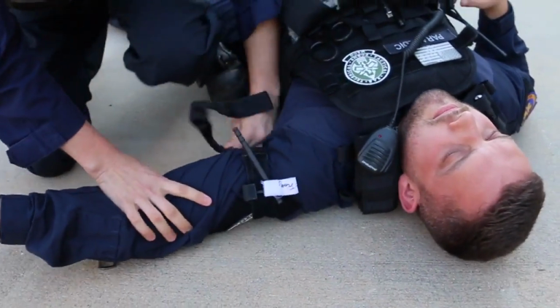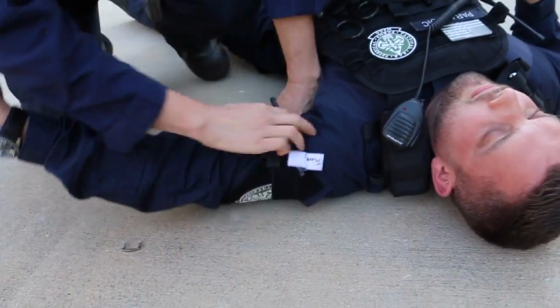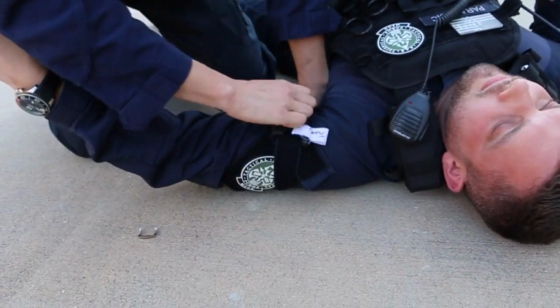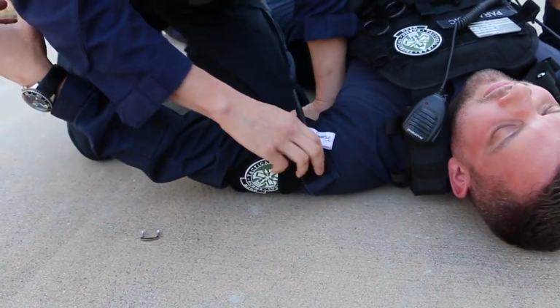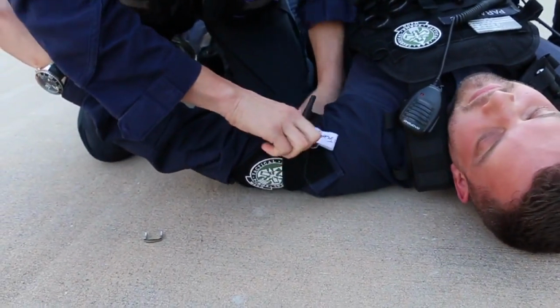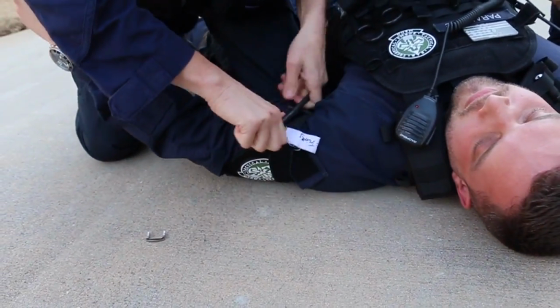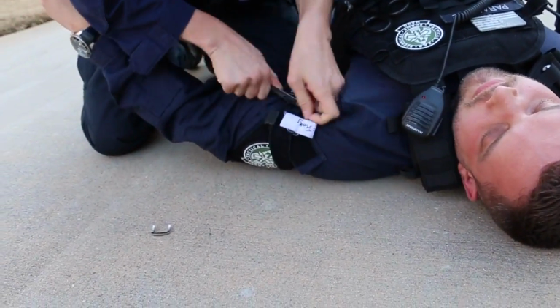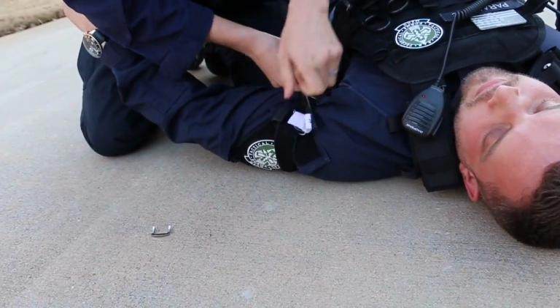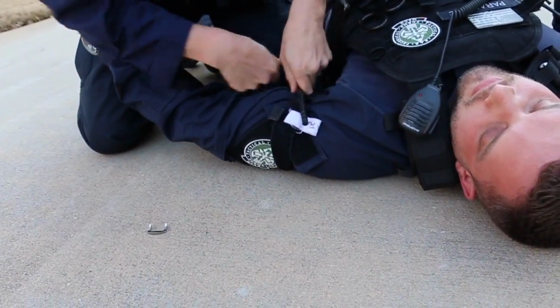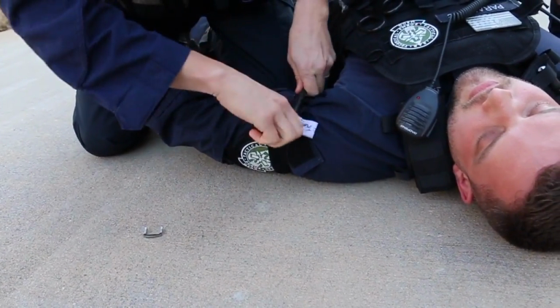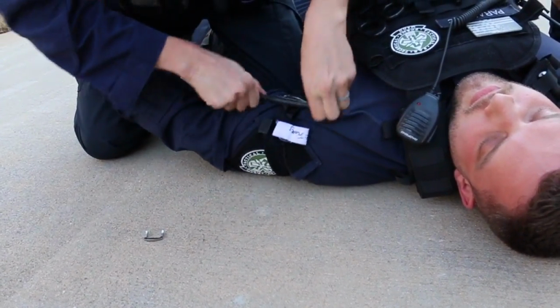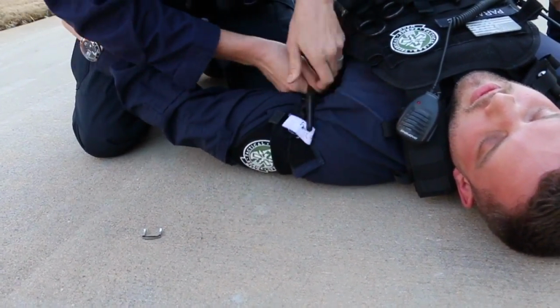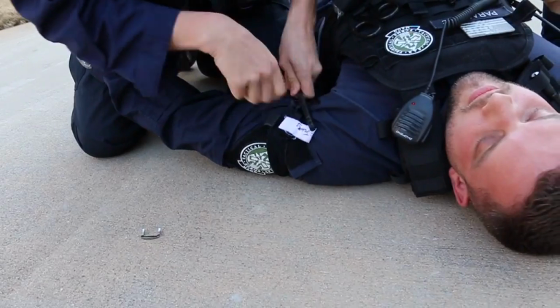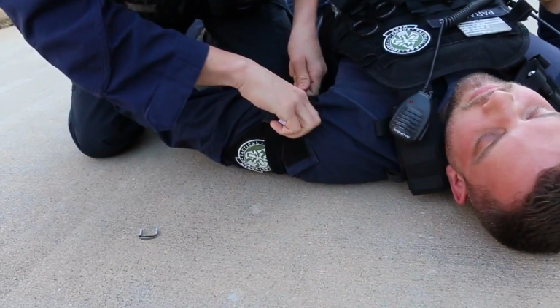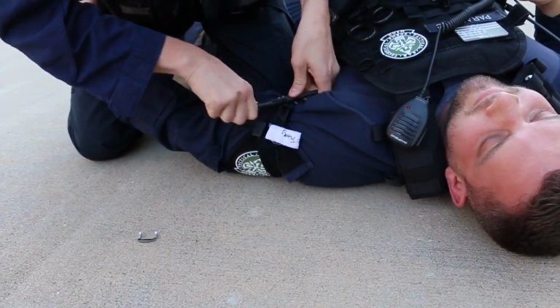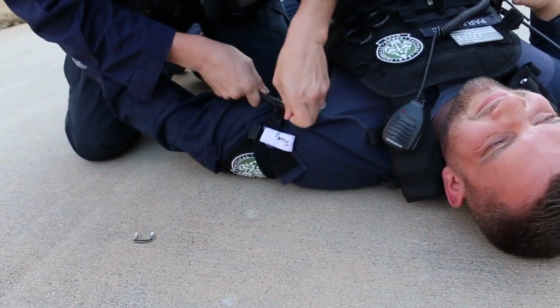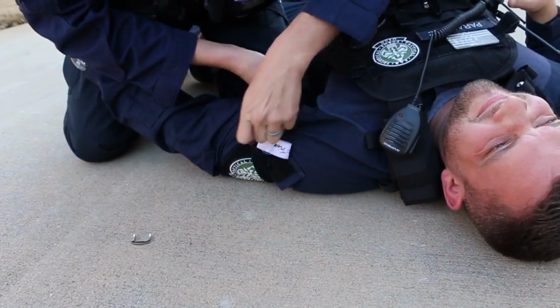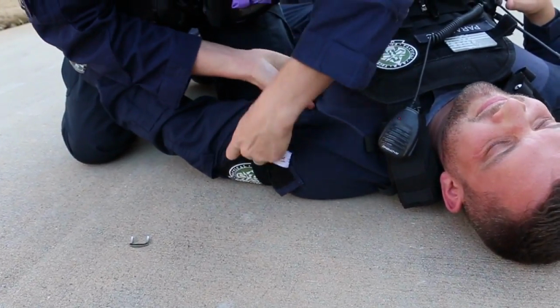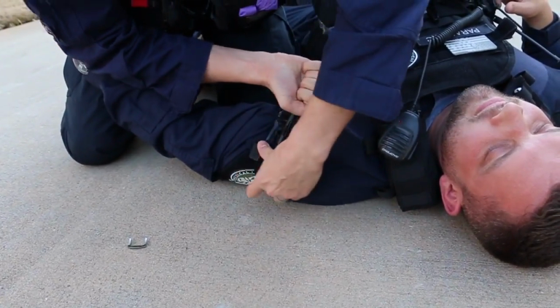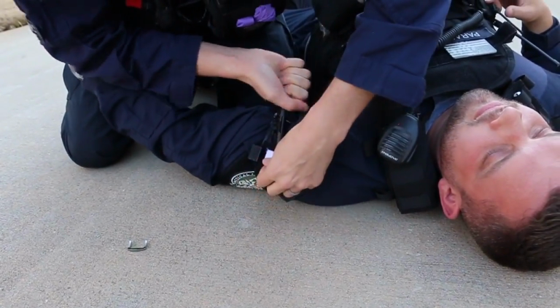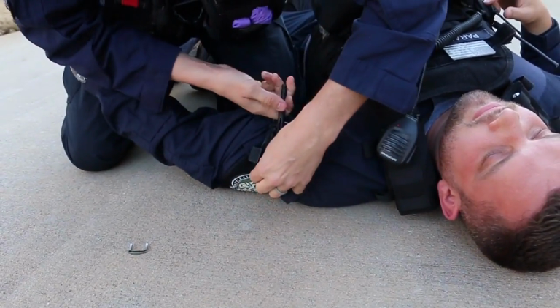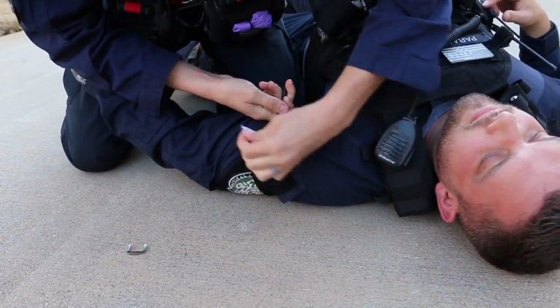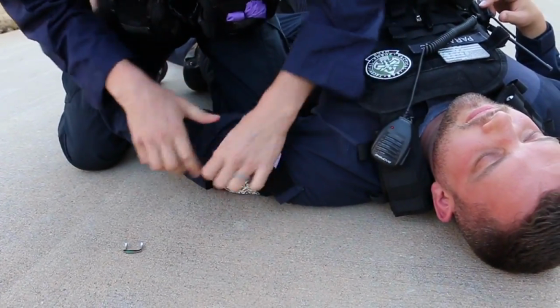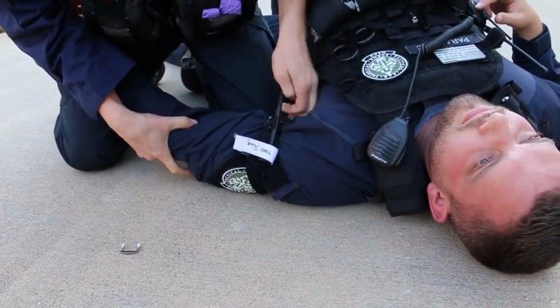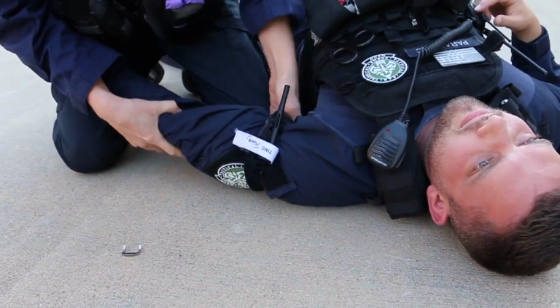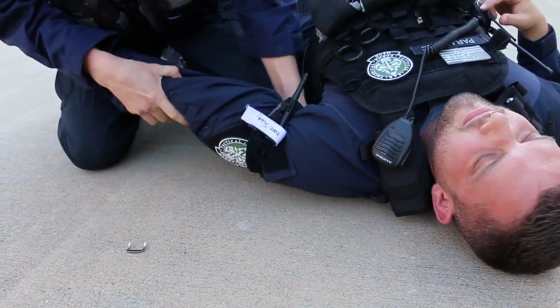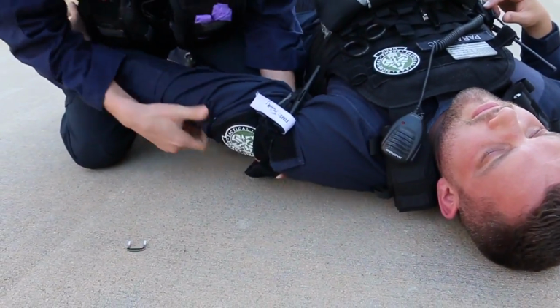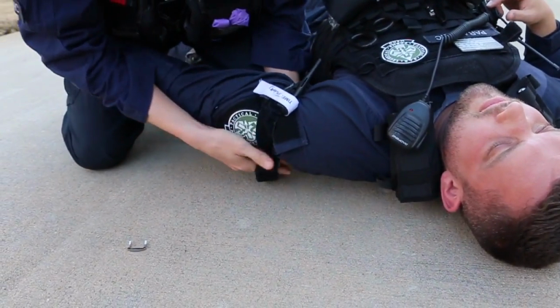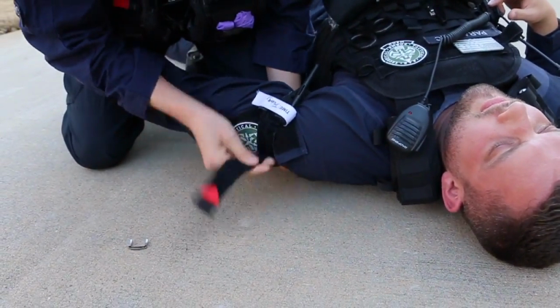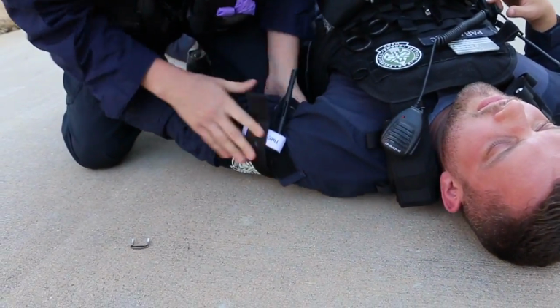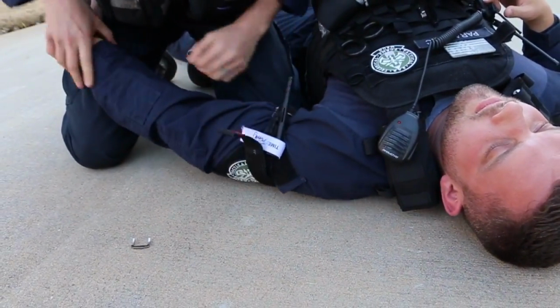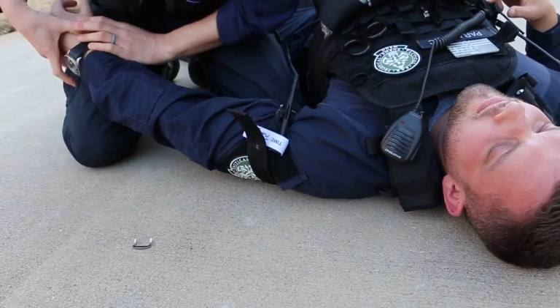He slips the tourniquet over the patient's left arm, up as high and tight as it can go, tightens it over, wrenches it down, and checks for a pulse.